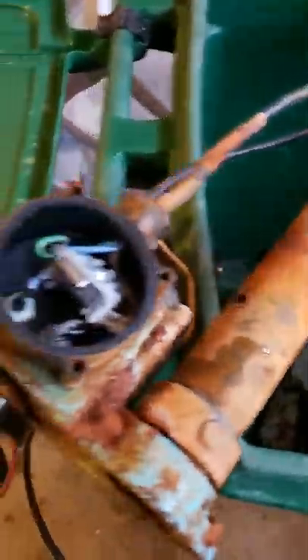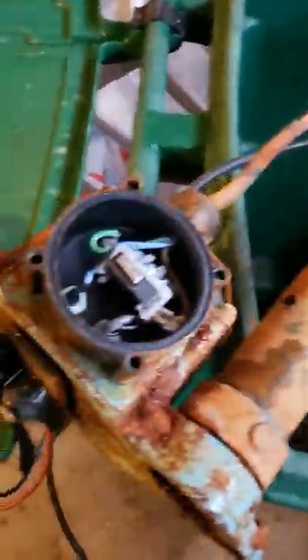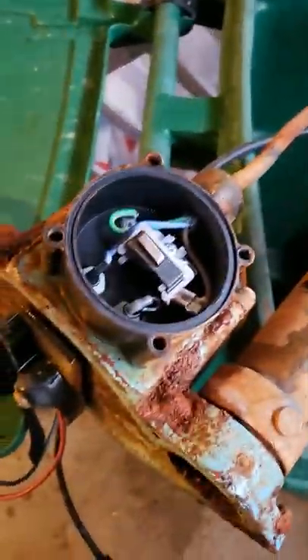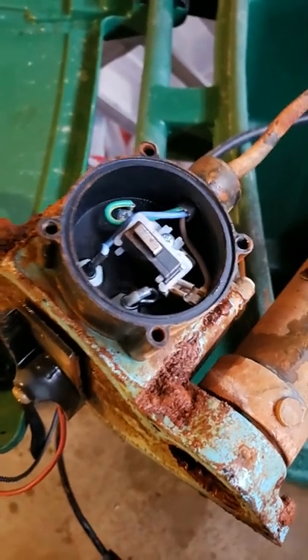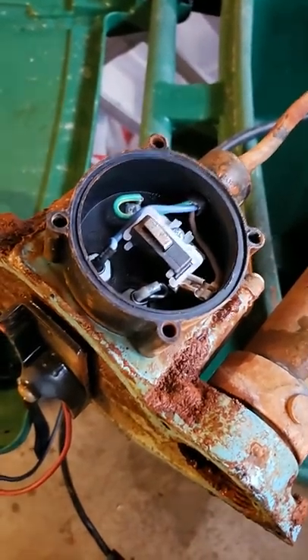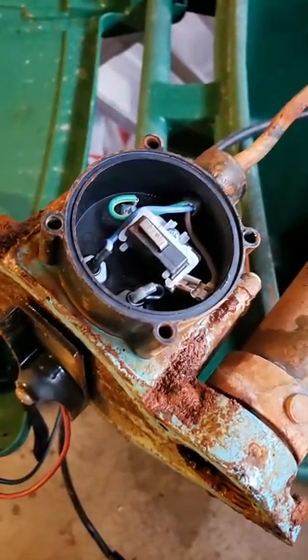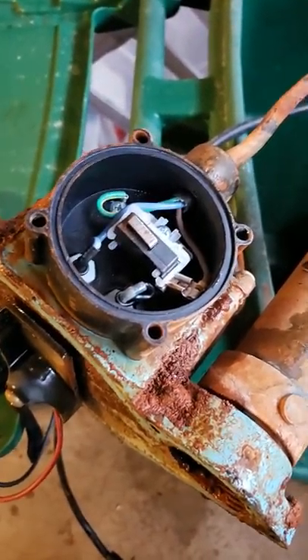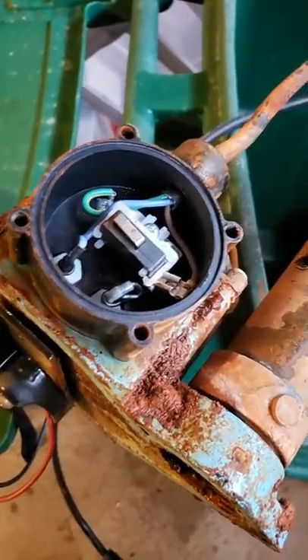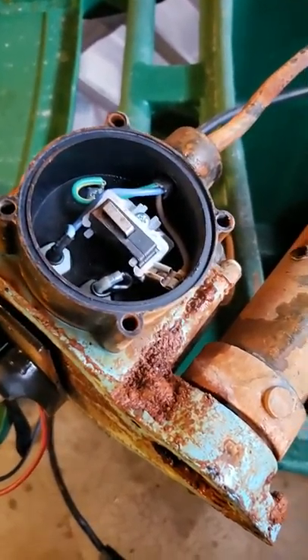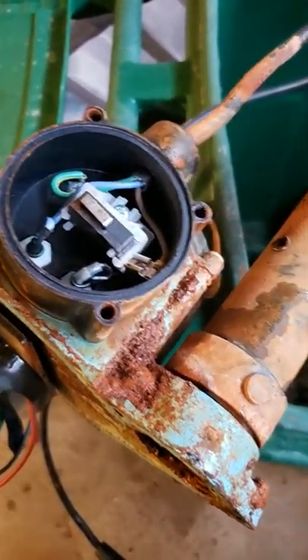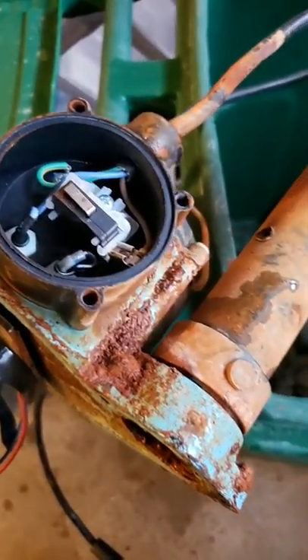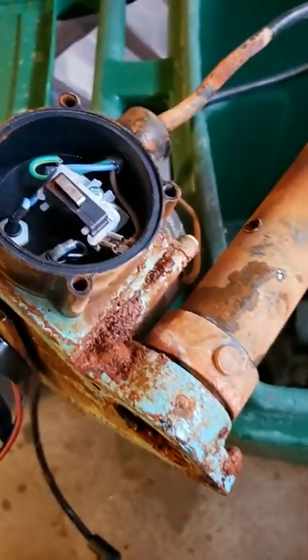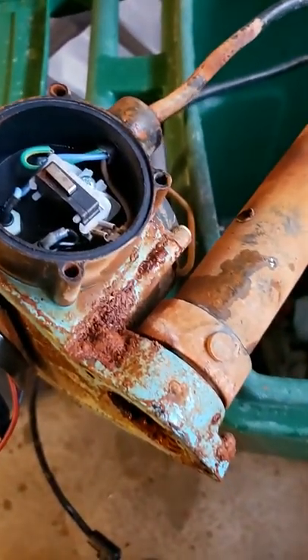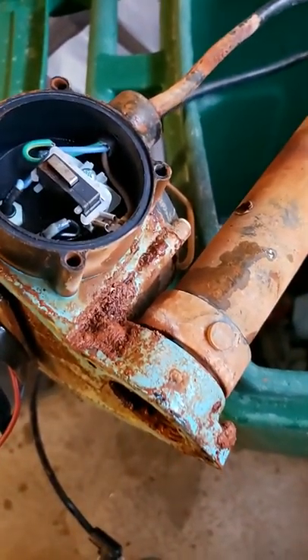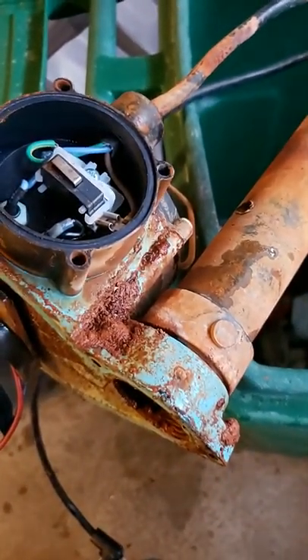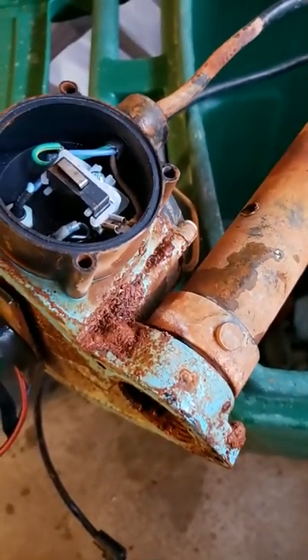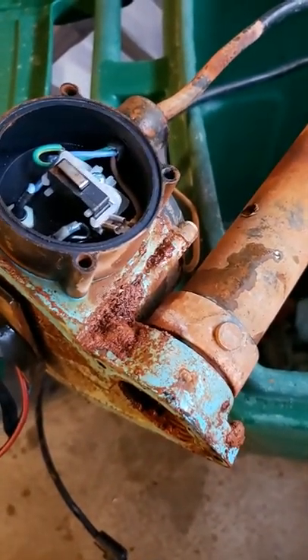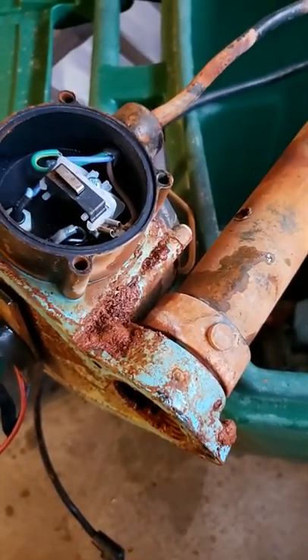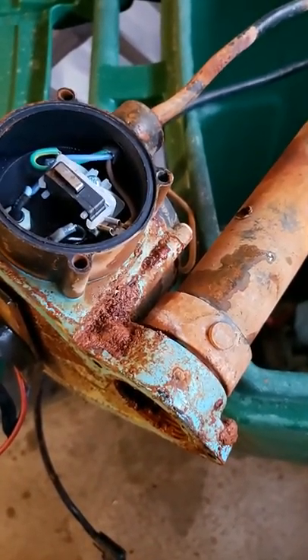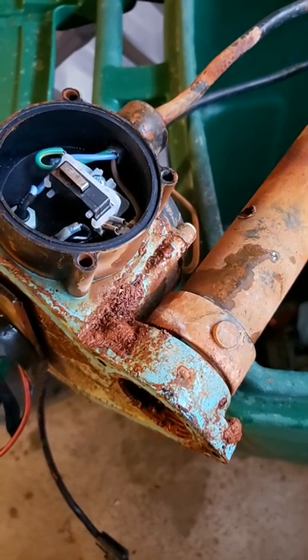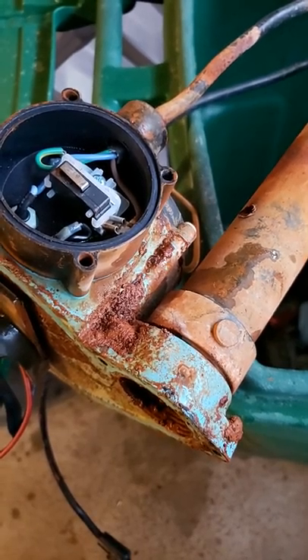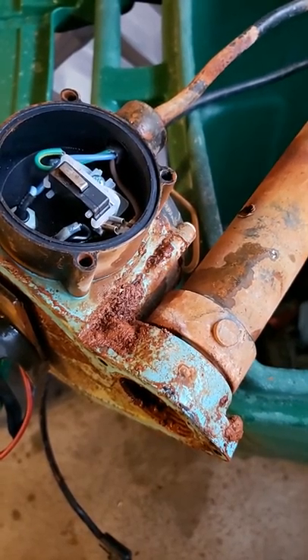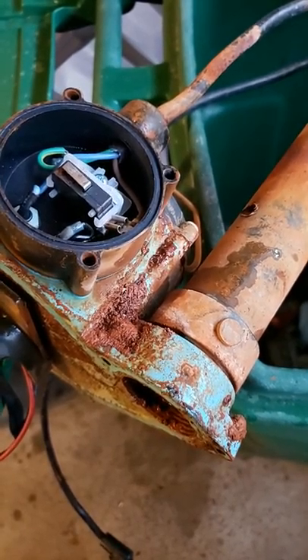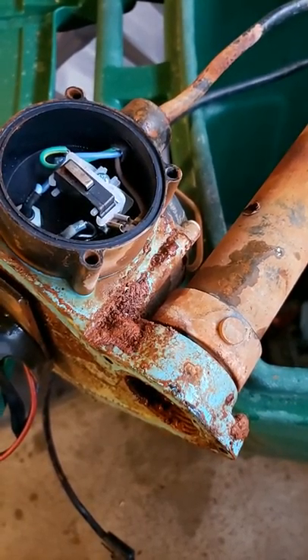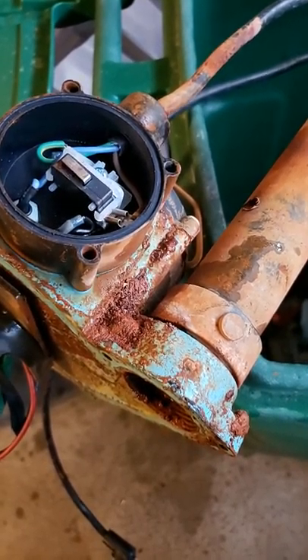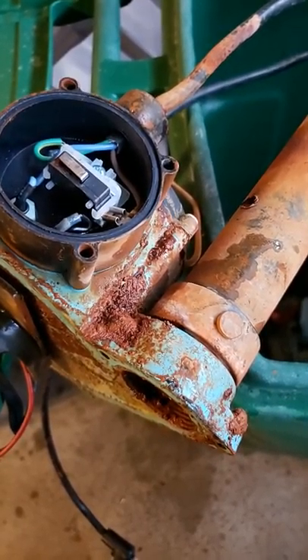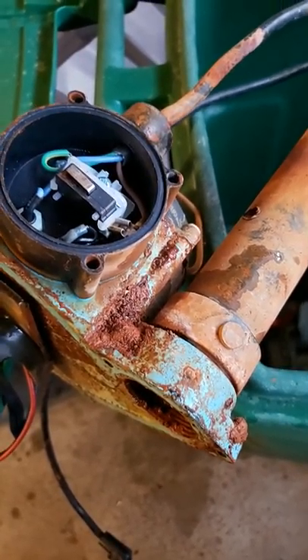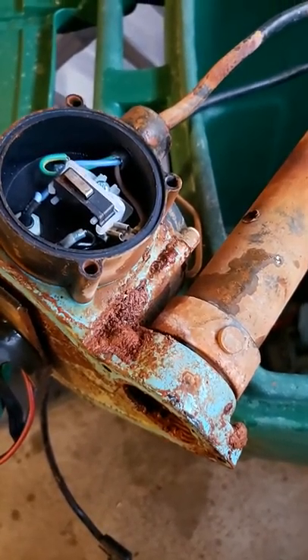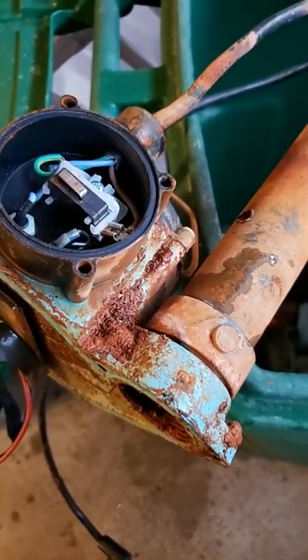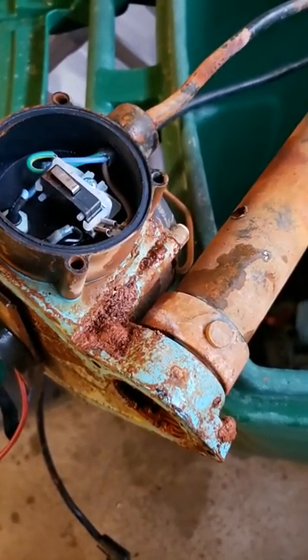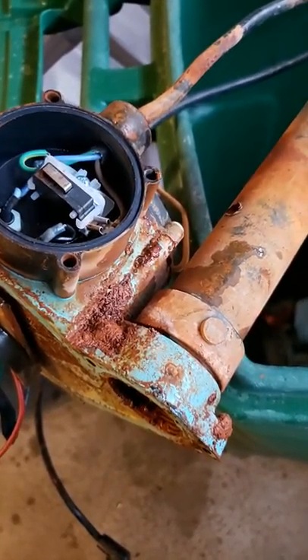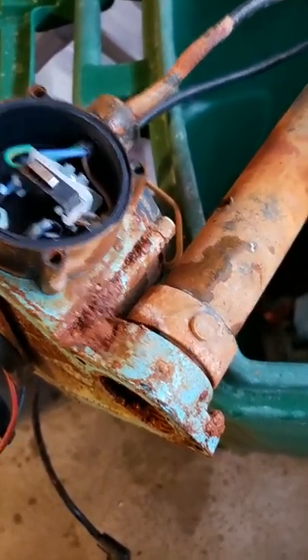So we know the switch is good. You know what that means — that's about a hundred and twenty bucks for a new sump pump. I was hoping the switch was just bad.